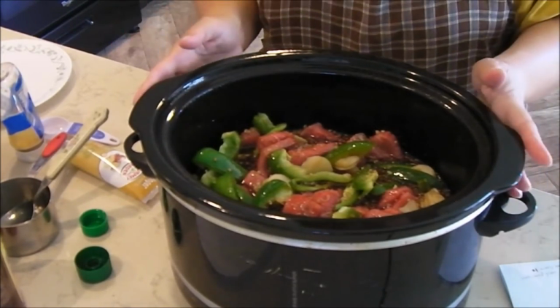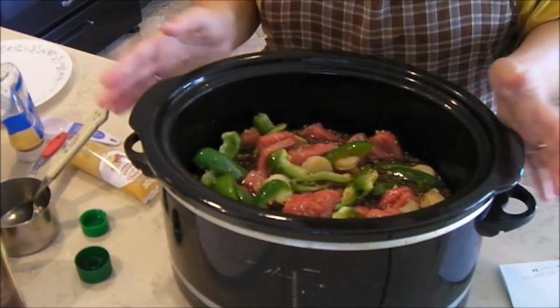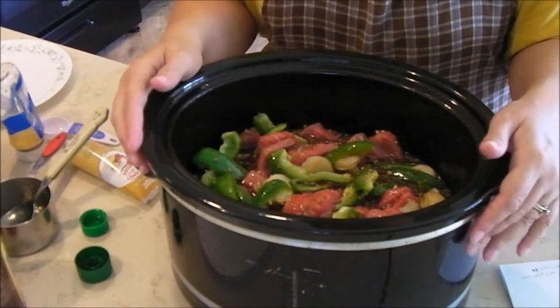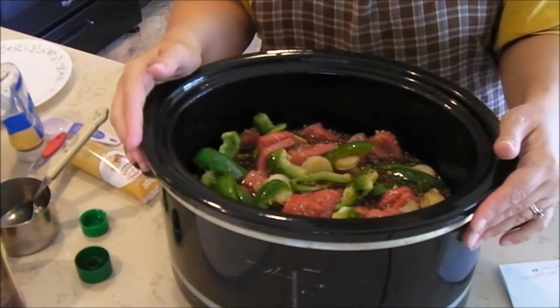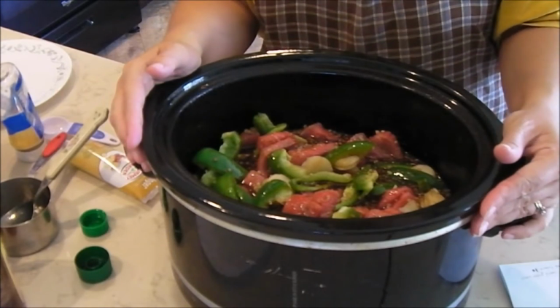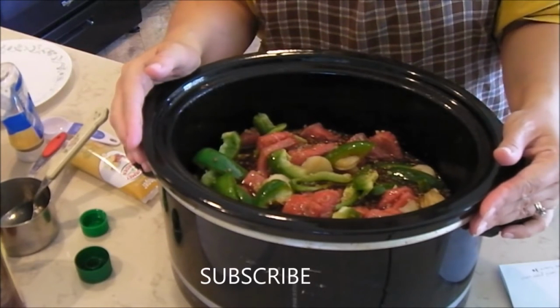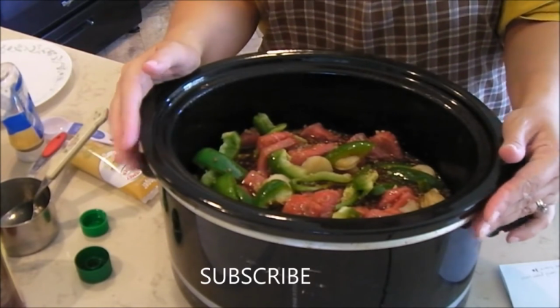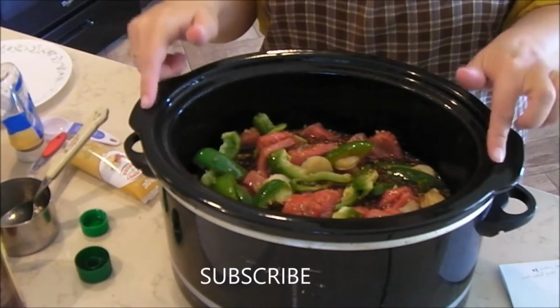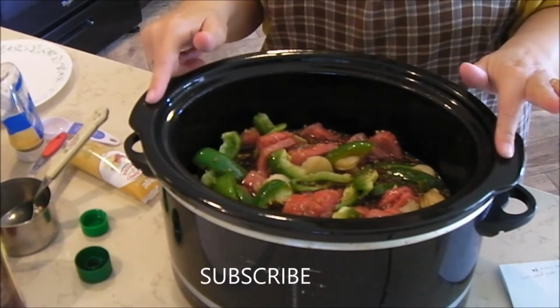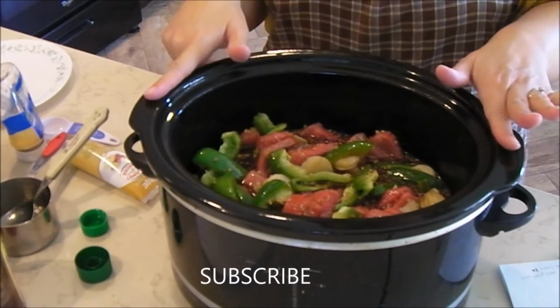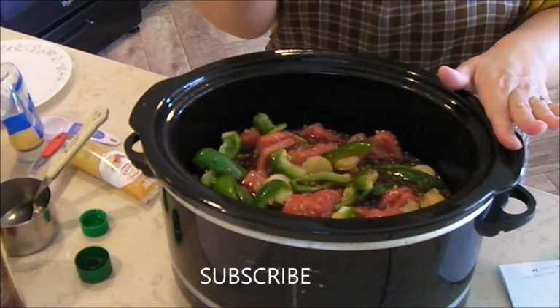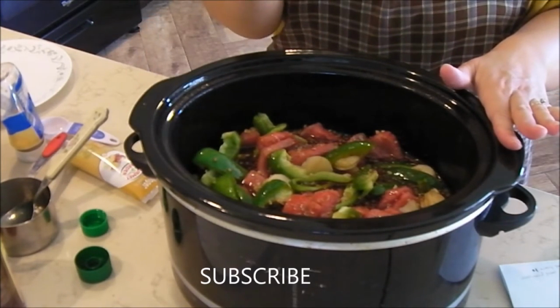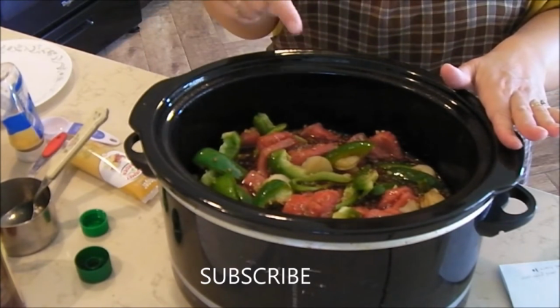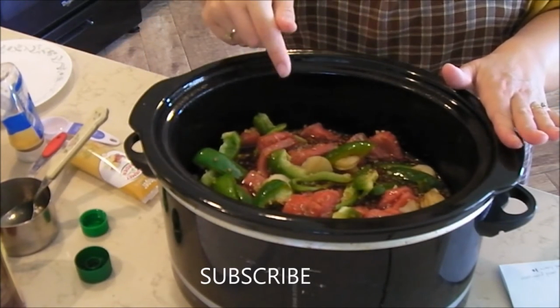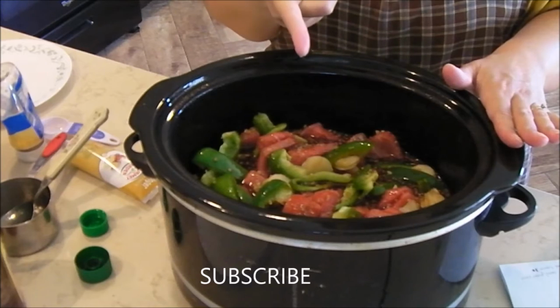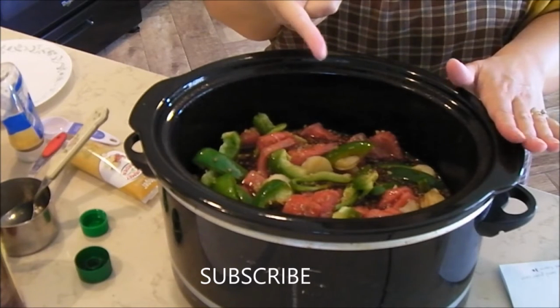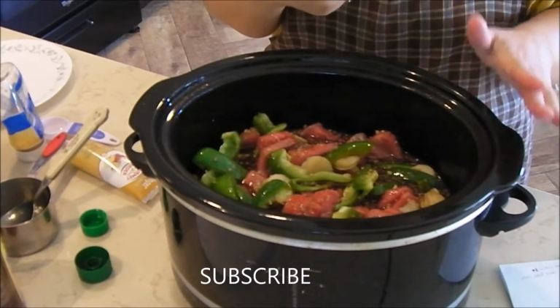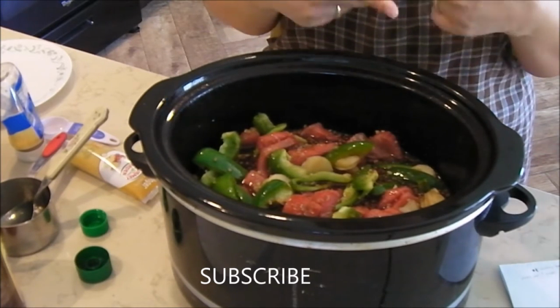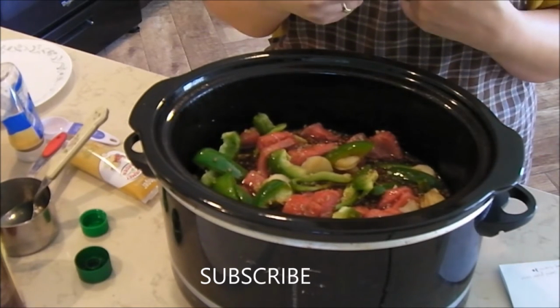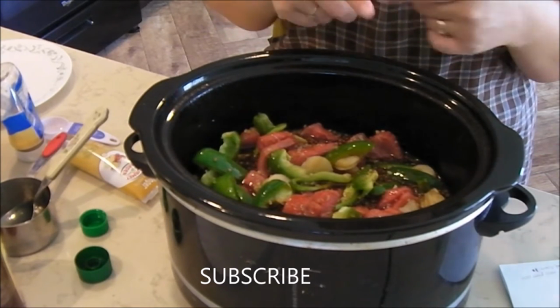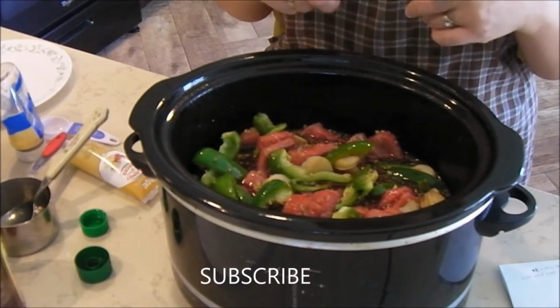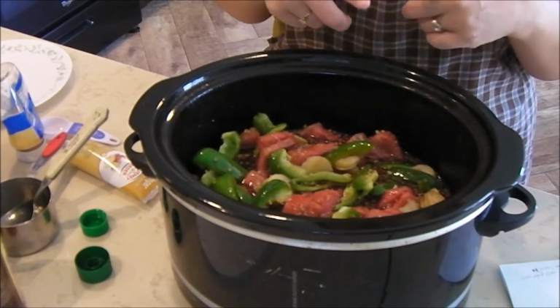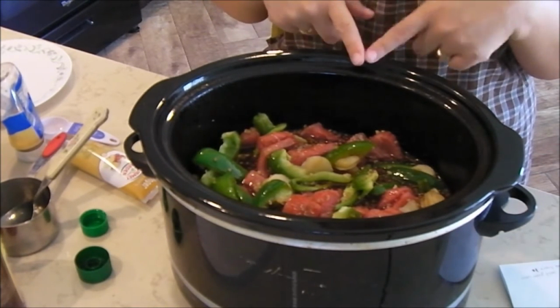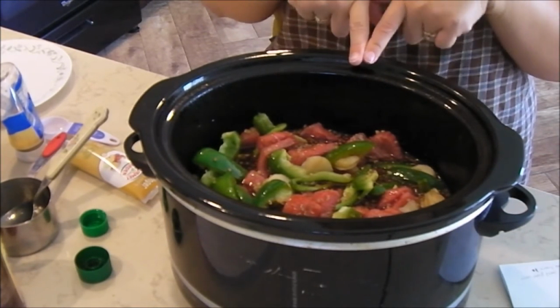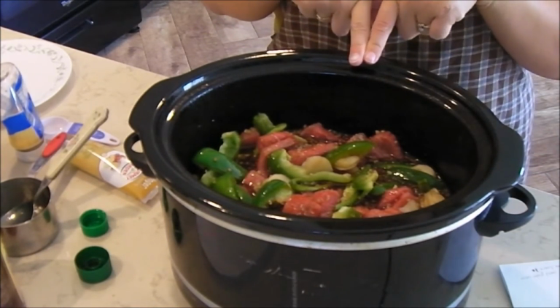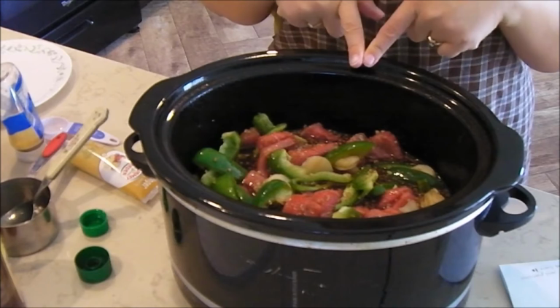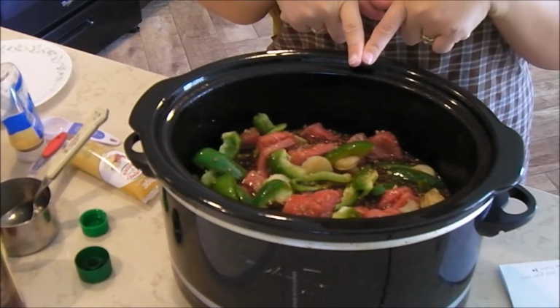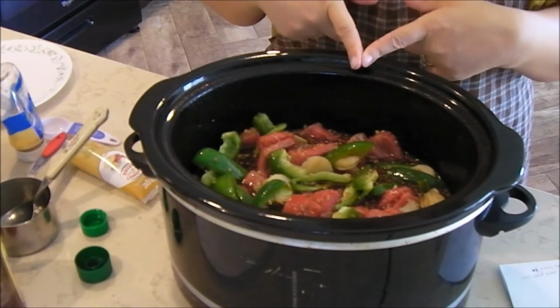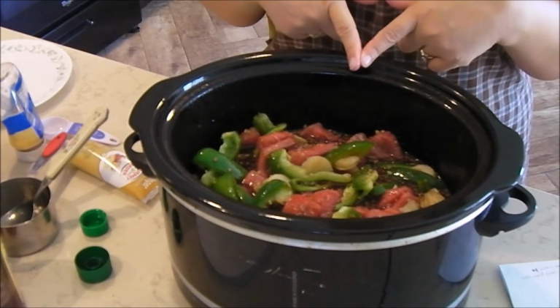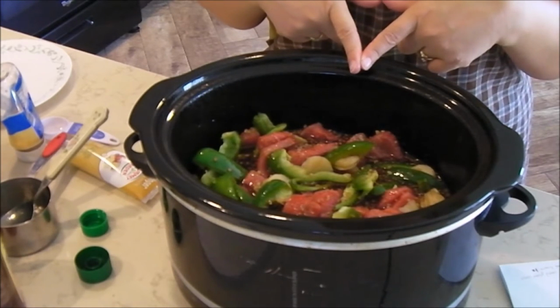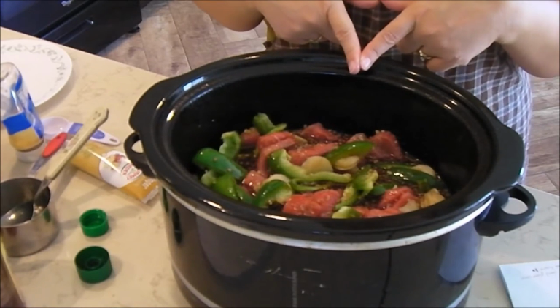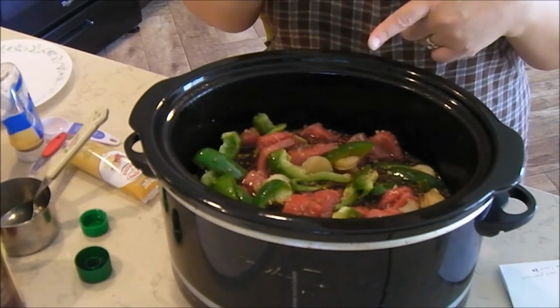Thank you so much for joining me in my kitchen. If you make this, let me know — comment down below and let me know what you think of it and what you did different to make it for your family. I will talk to you later. Have a wonderful day! Bye-bye!